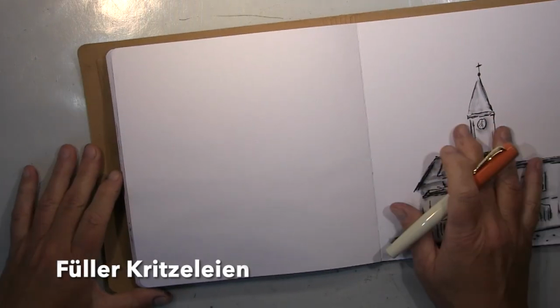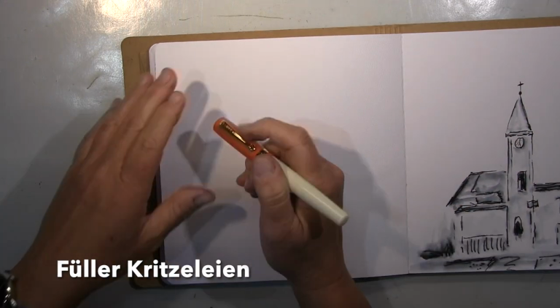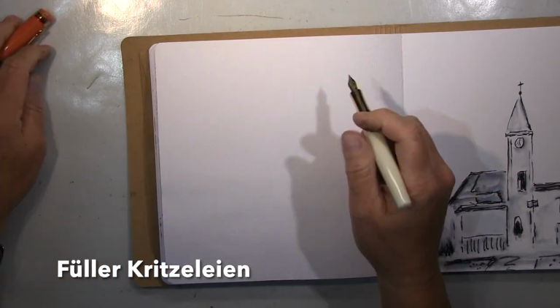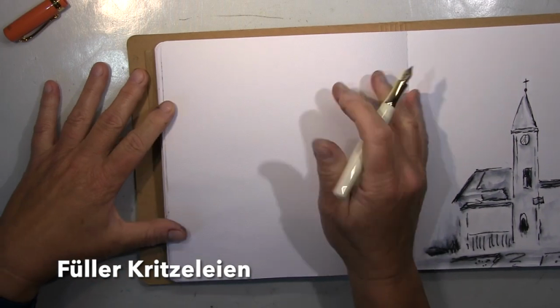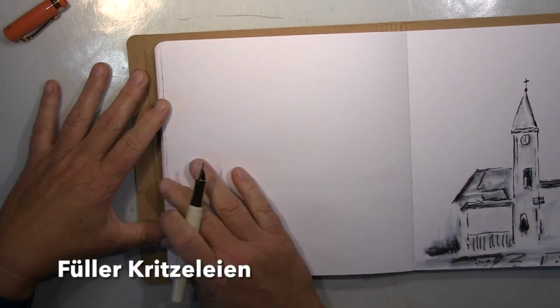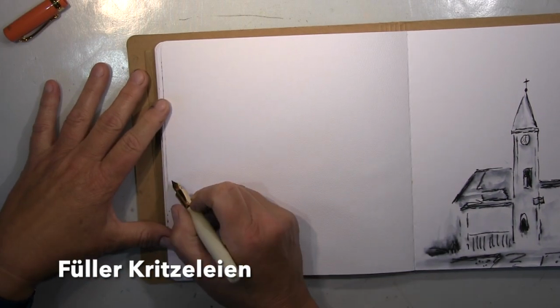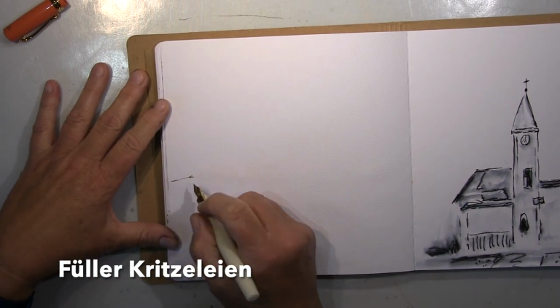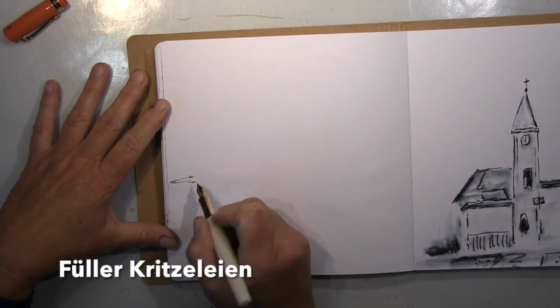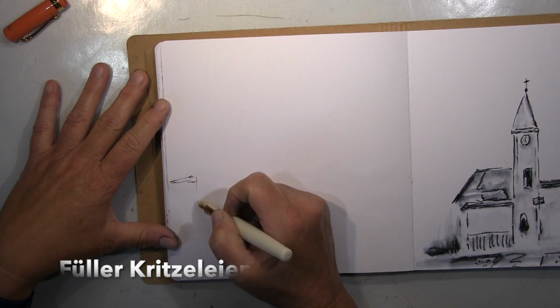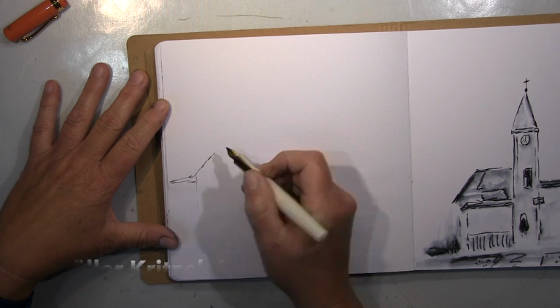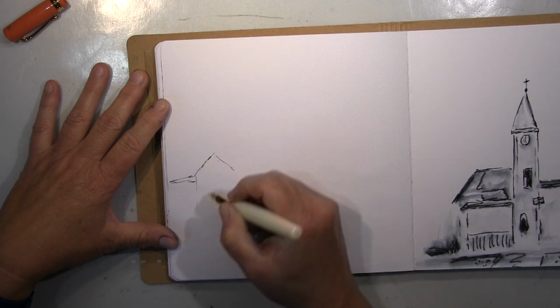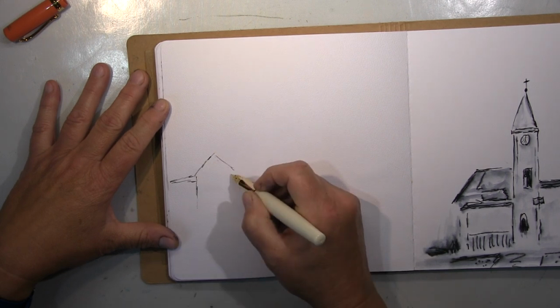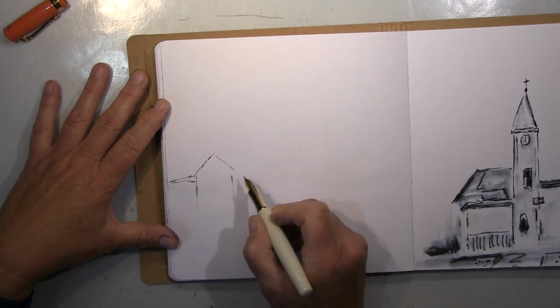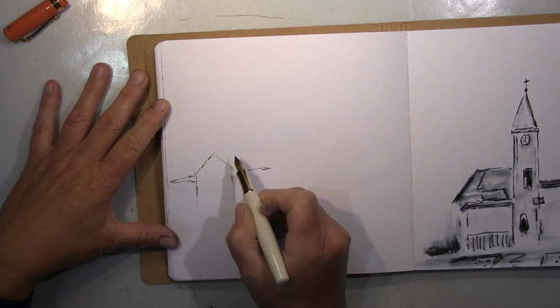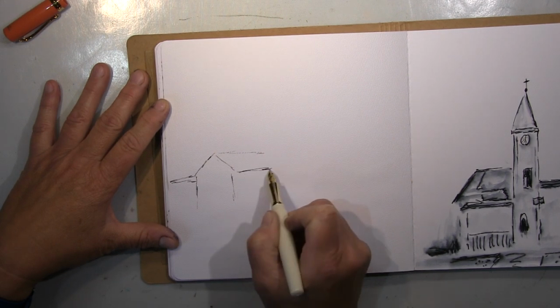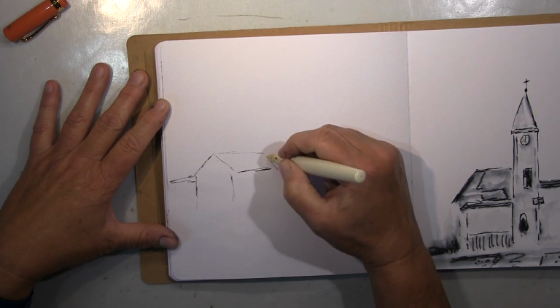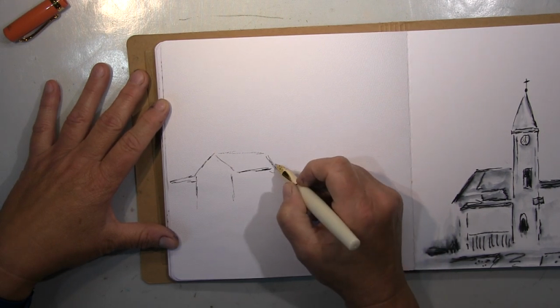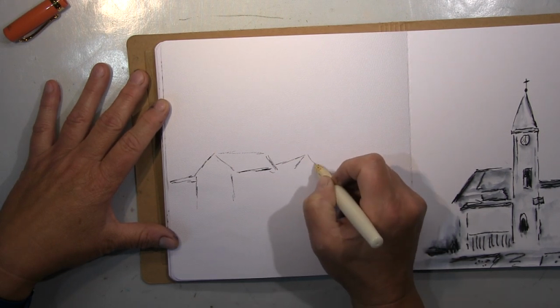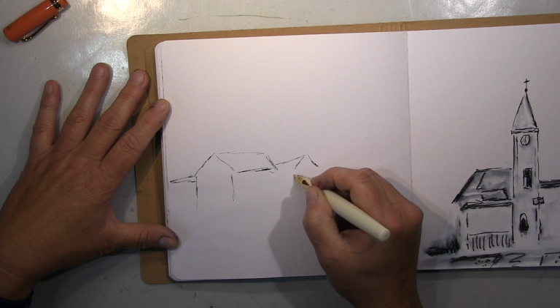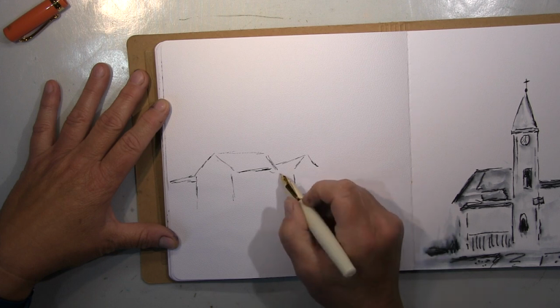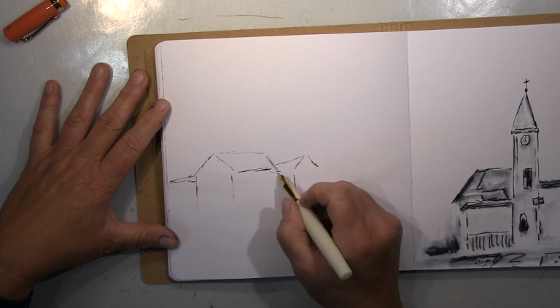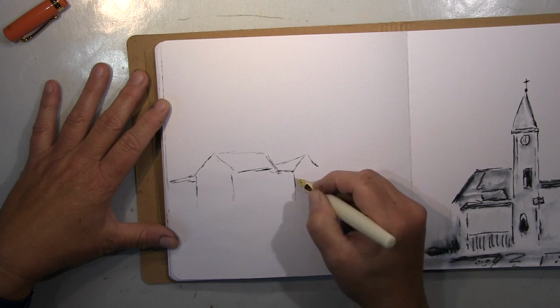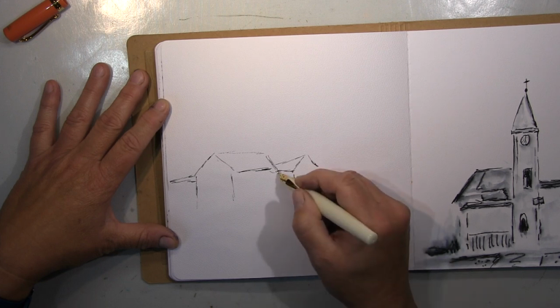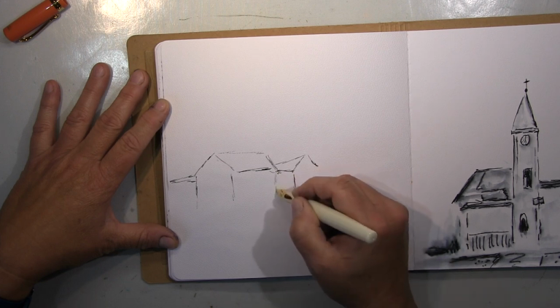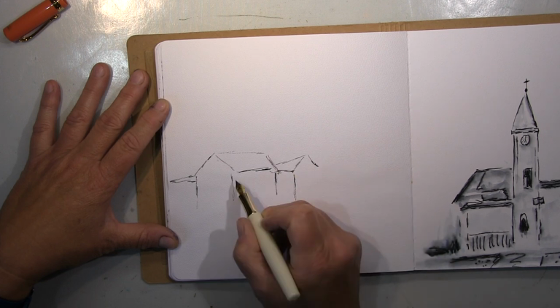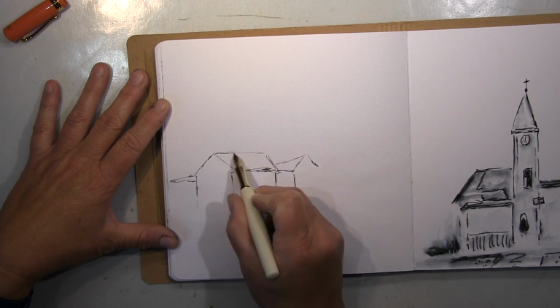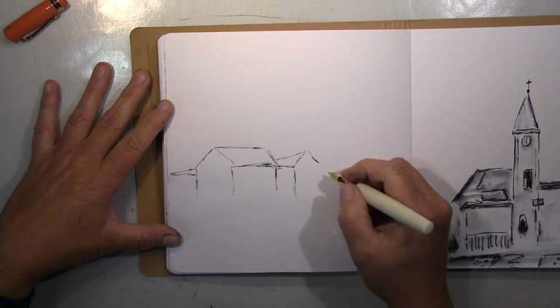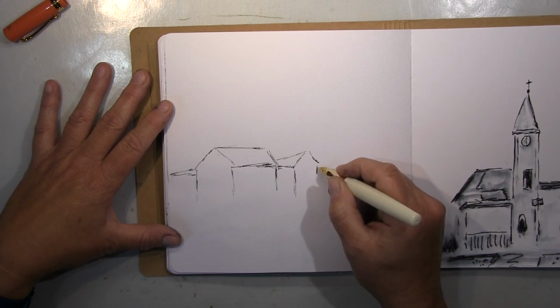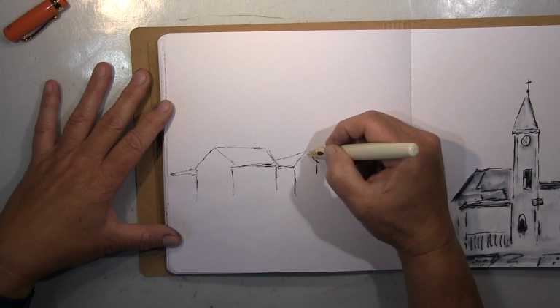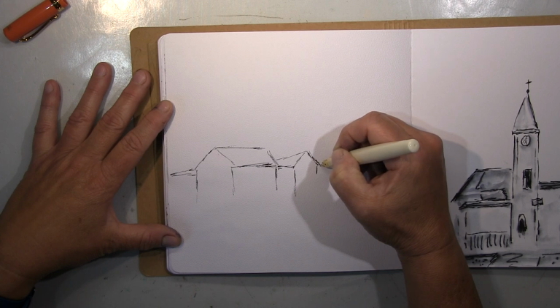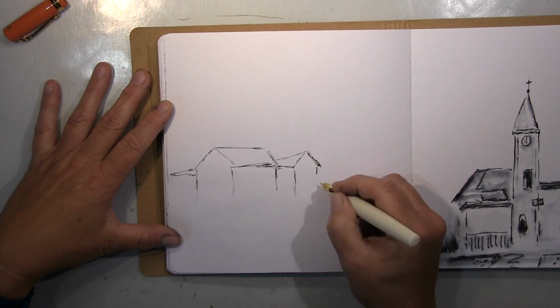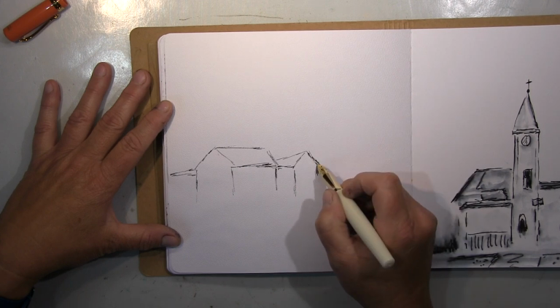Hi guys! I'll be sketching with a fountain pen again in my fountain pen sketchbook. It's getting filled up — not many pages left — but we'll really have fun with it.